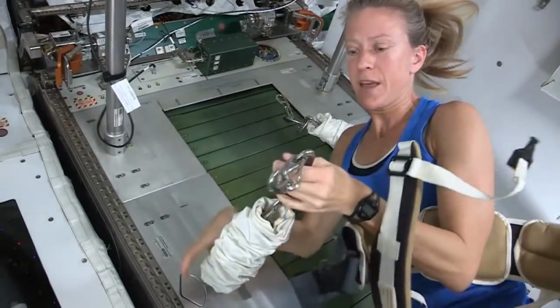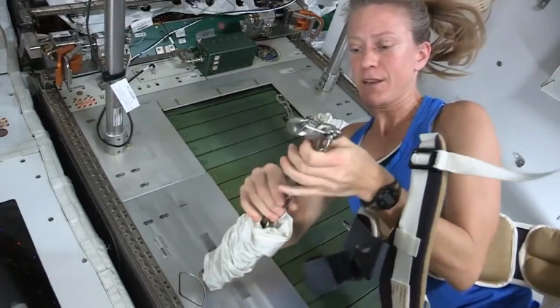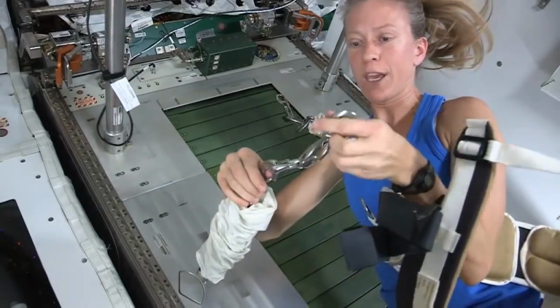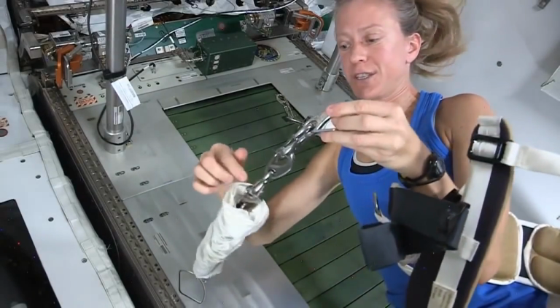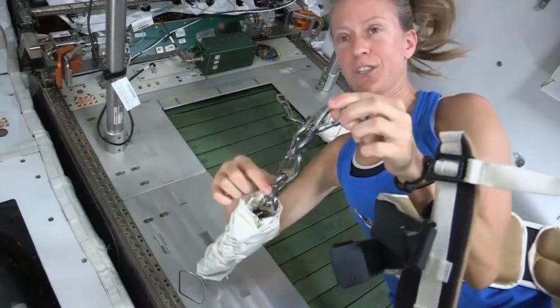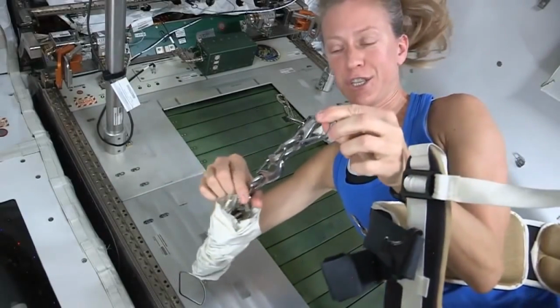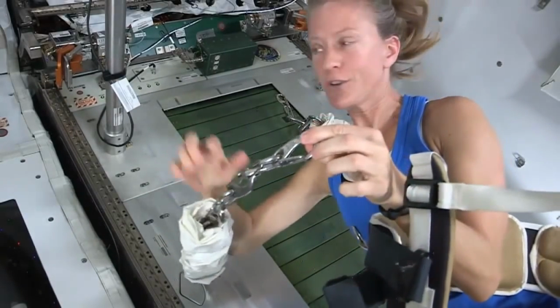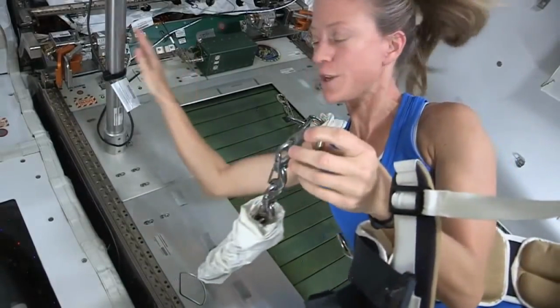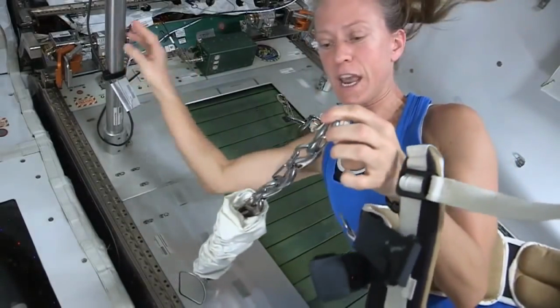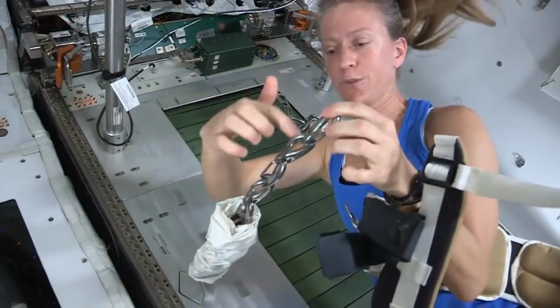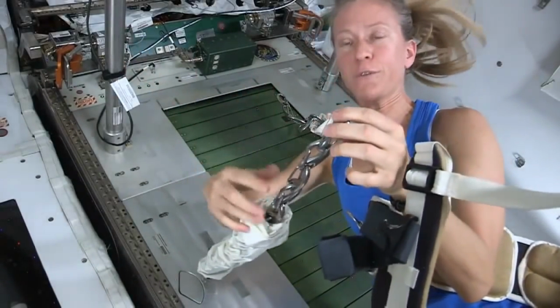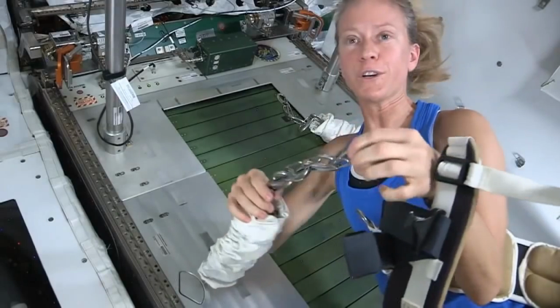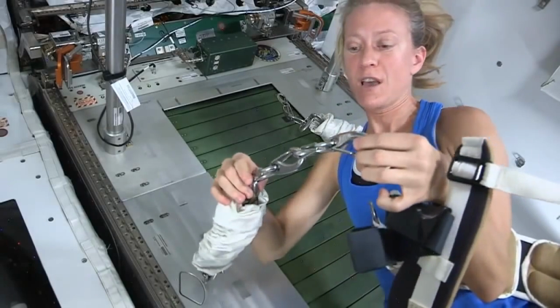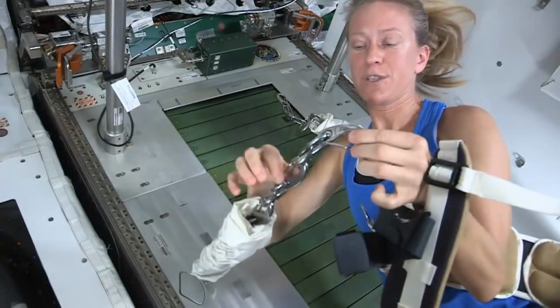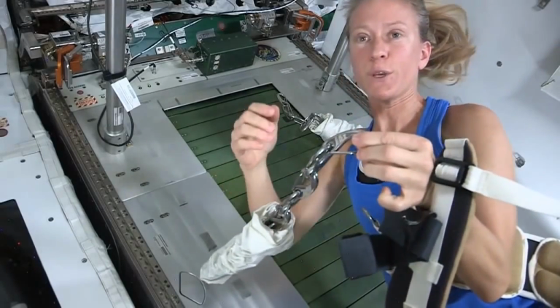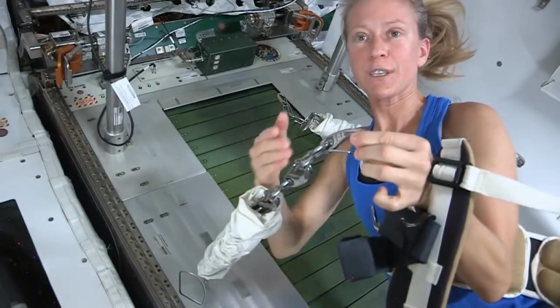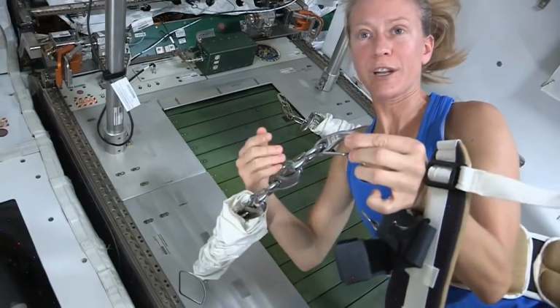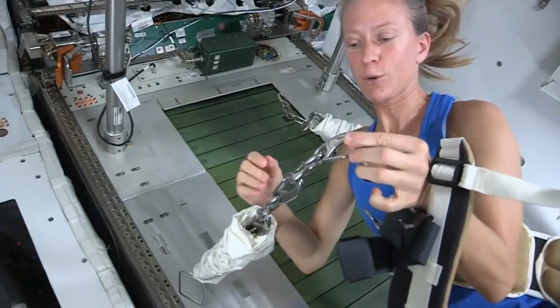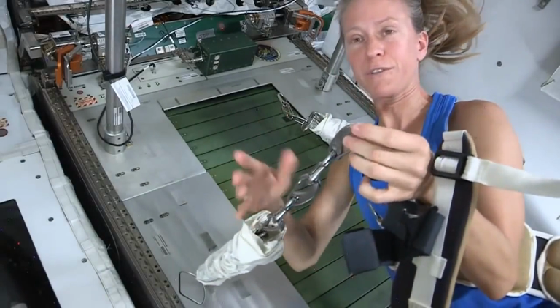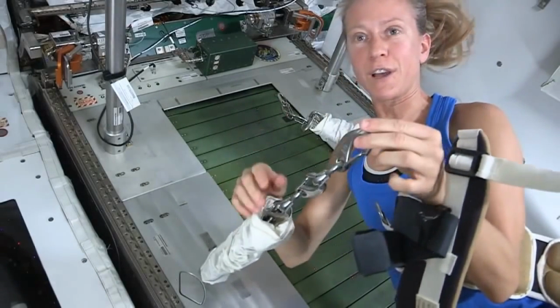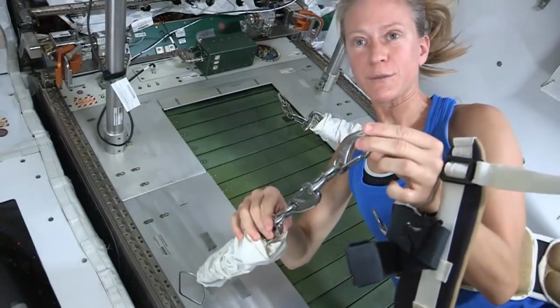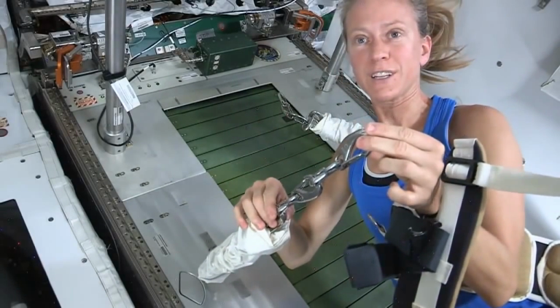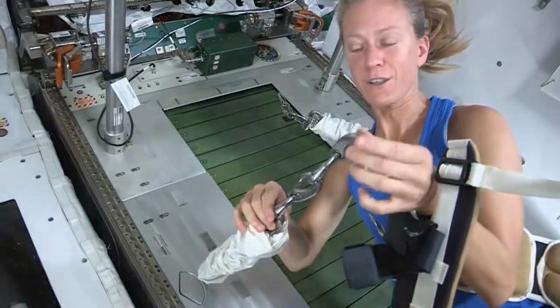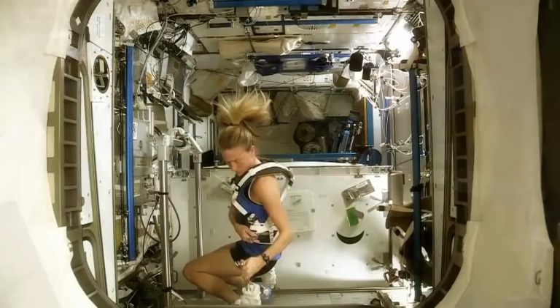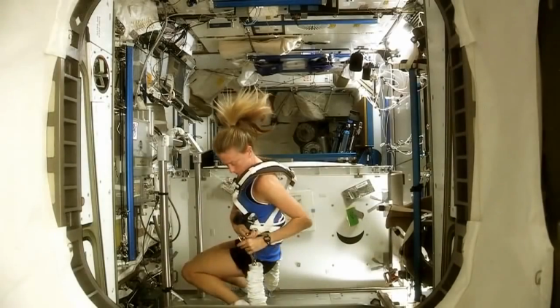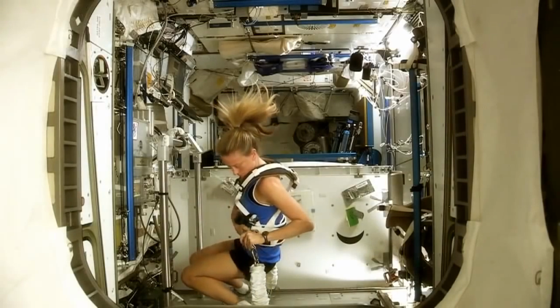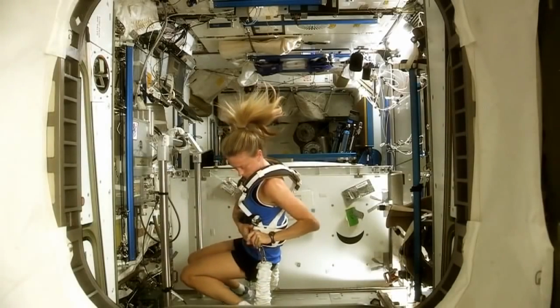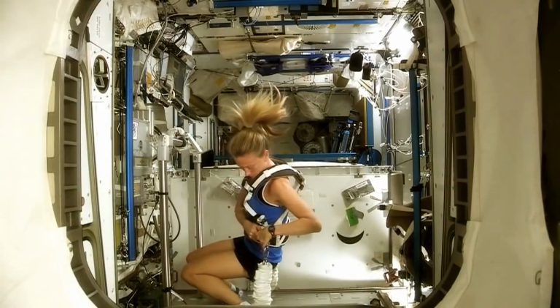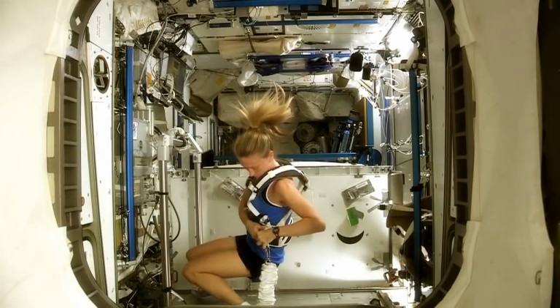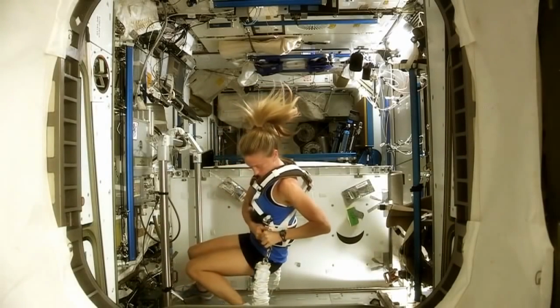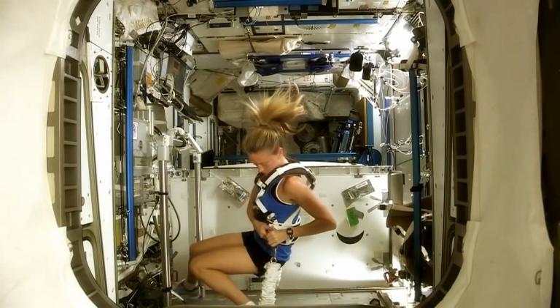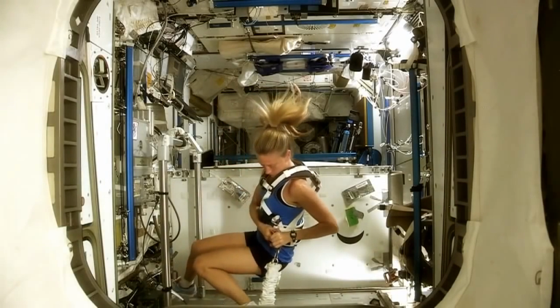We can adjust and change the number of hooks used. Today I'm going to use four hooks. If I were to use three hooks, it would provide a little more load. If I used five hooks, it would be a little less load. In that way we can adjust the amount of load on our body as we're running.